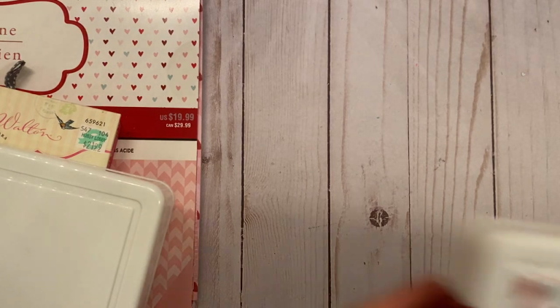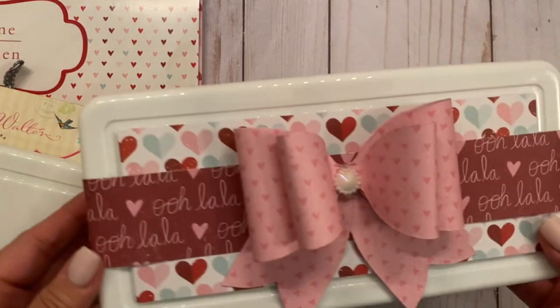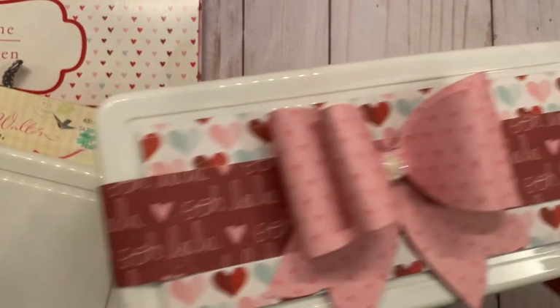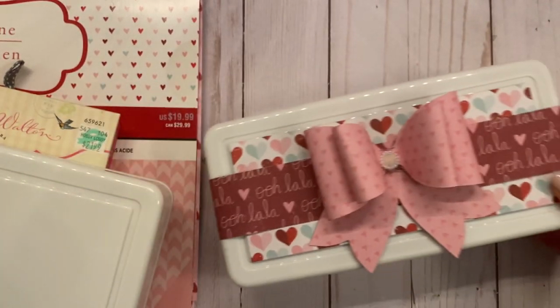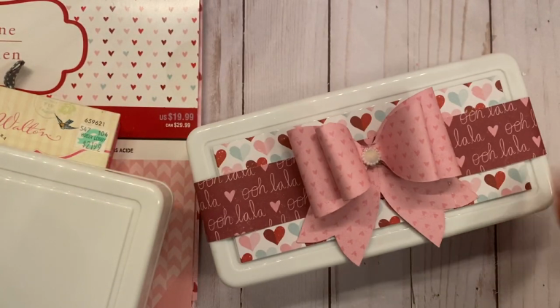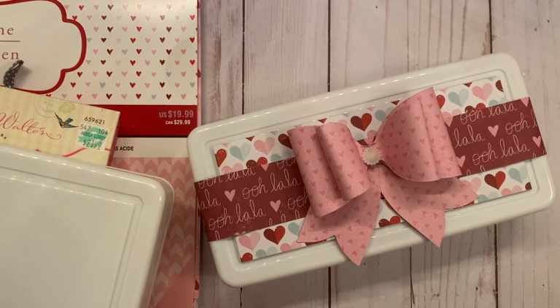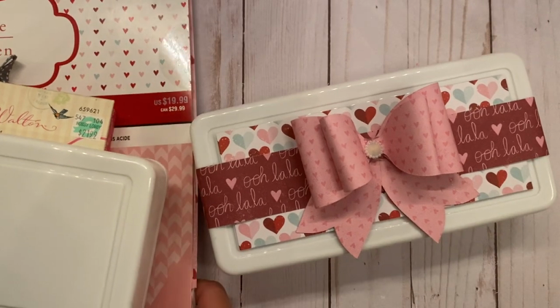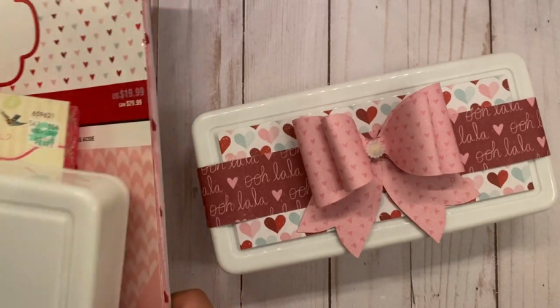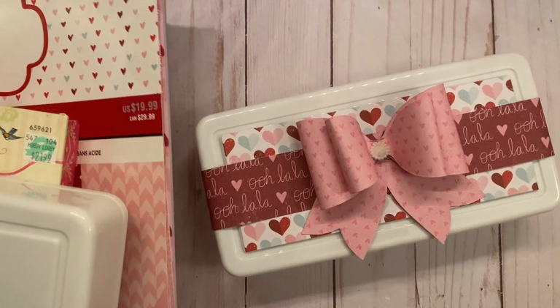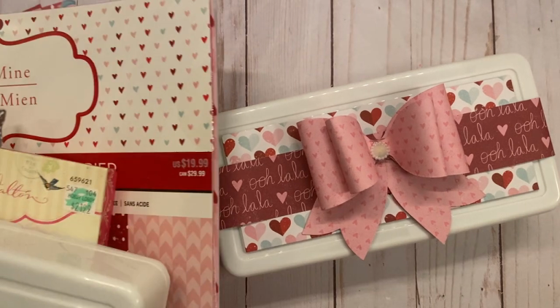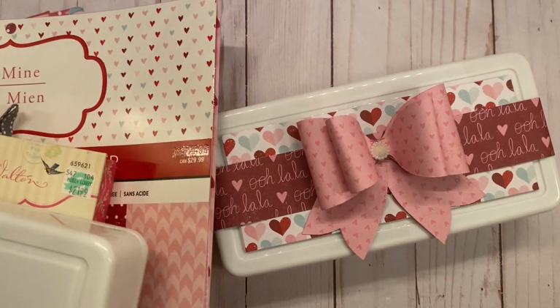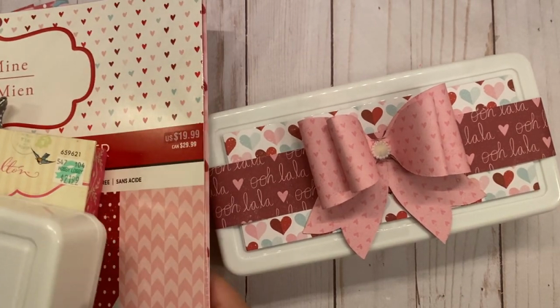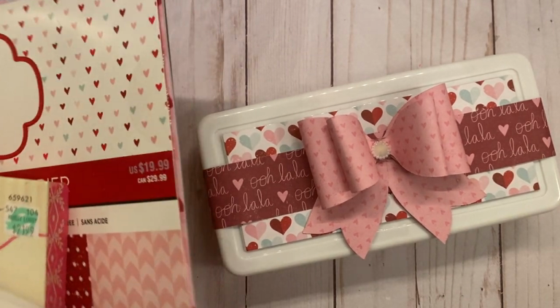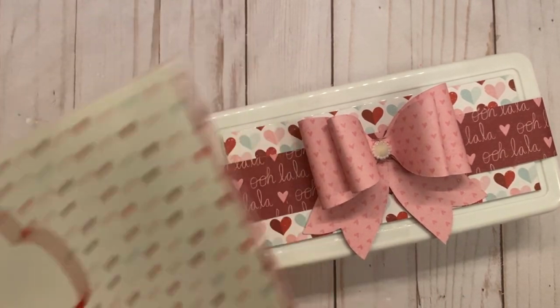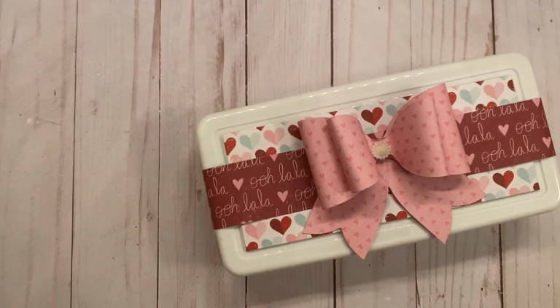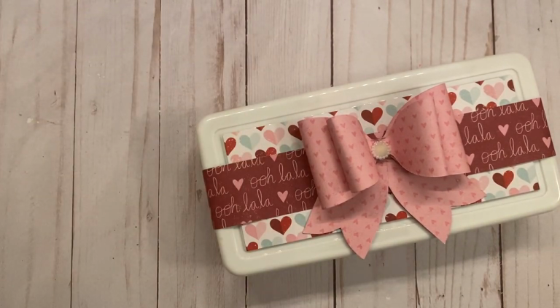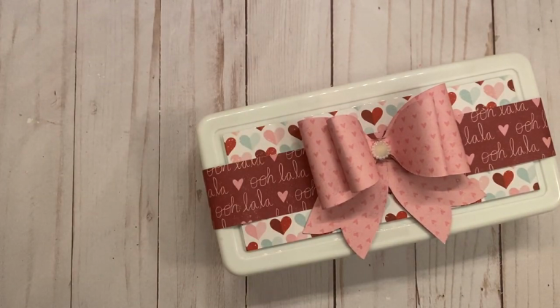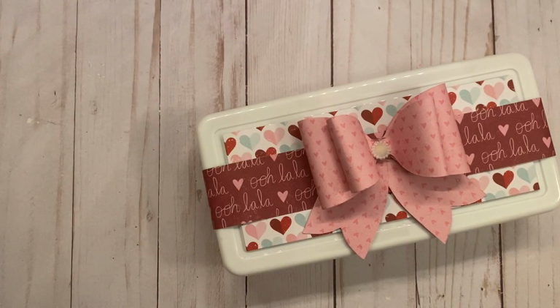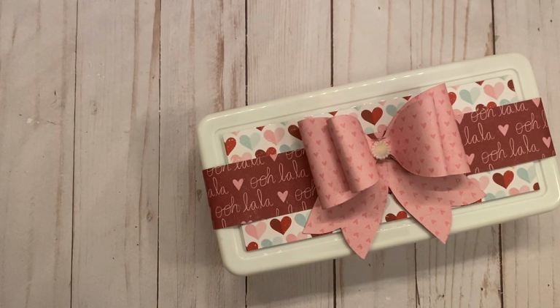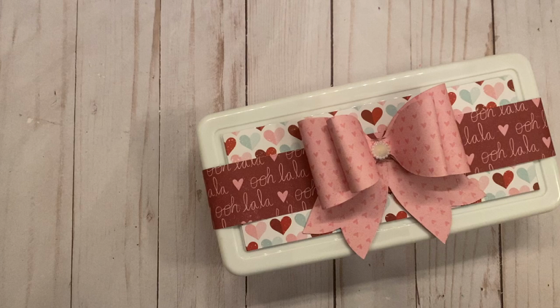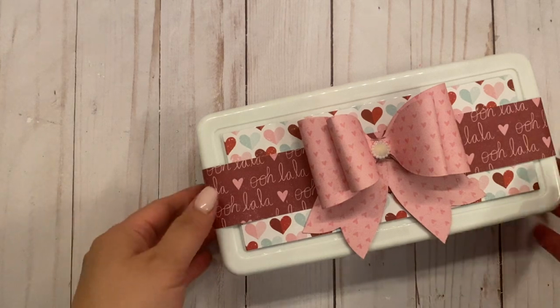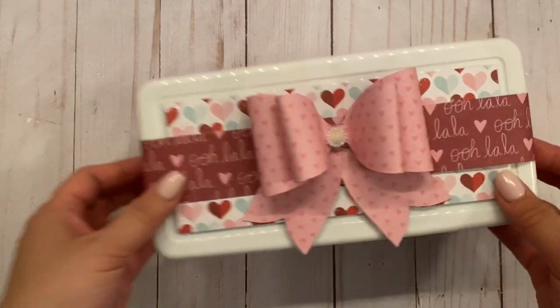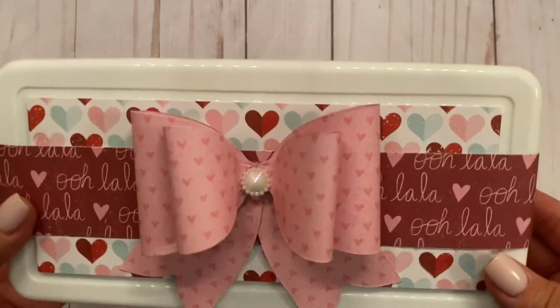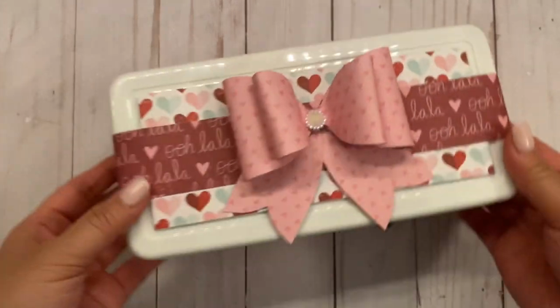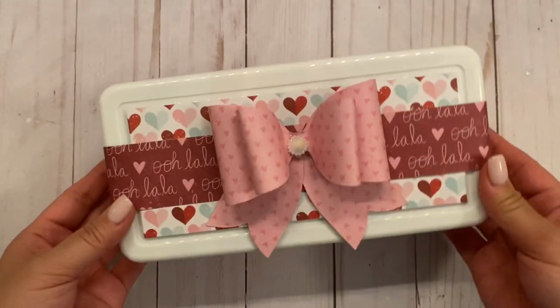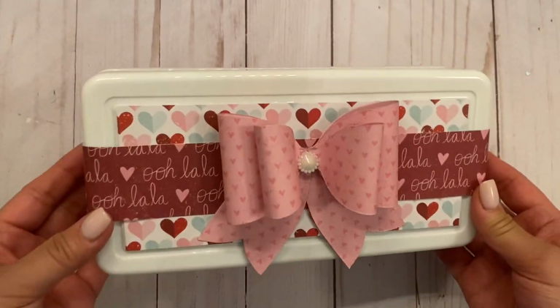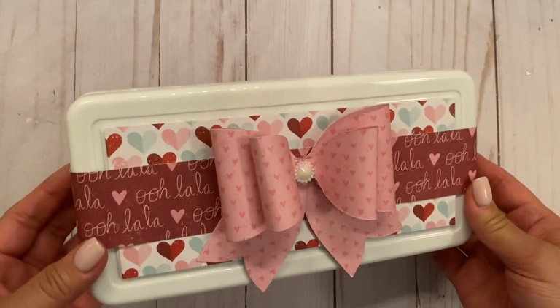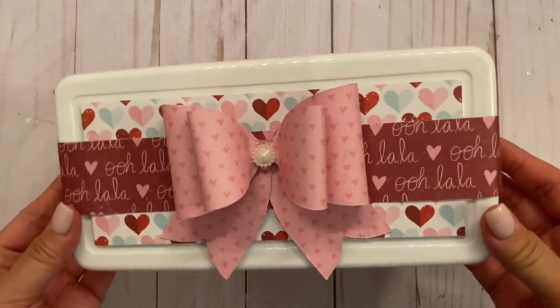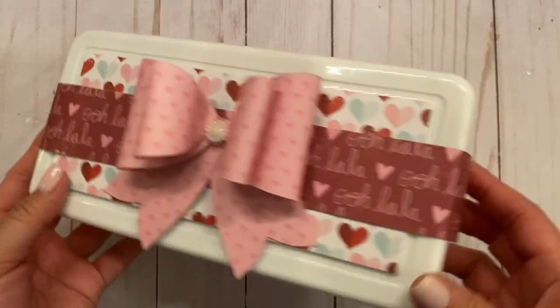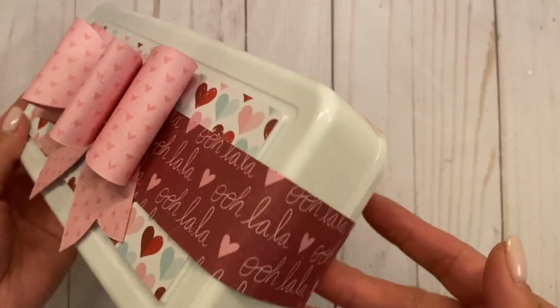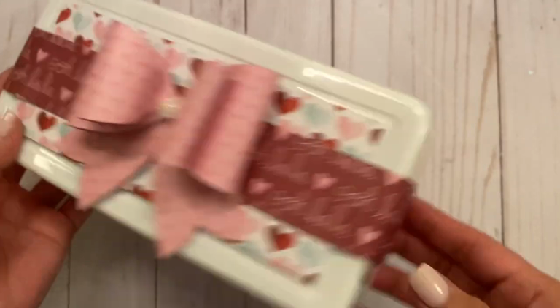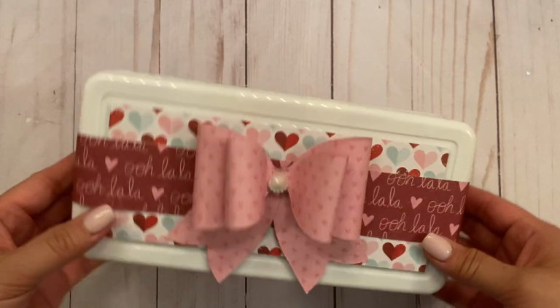I want to show you one of them — look at how stinking cute this turned out! The box is super simple; I embellished it super simply. This is what it looks like — isn't that super cute?